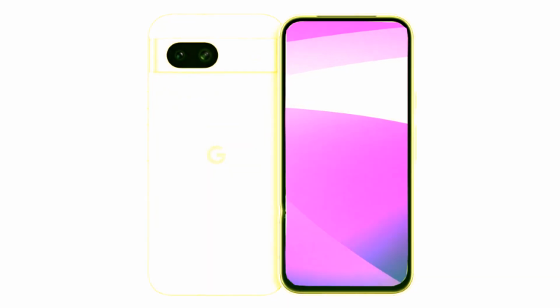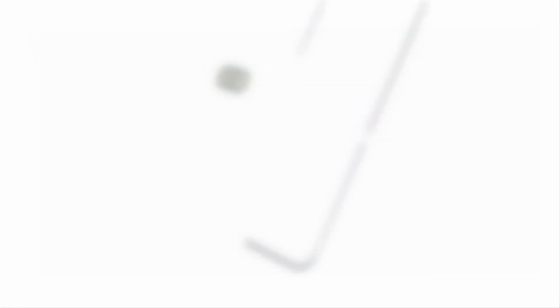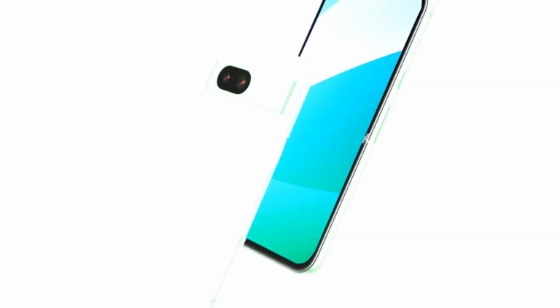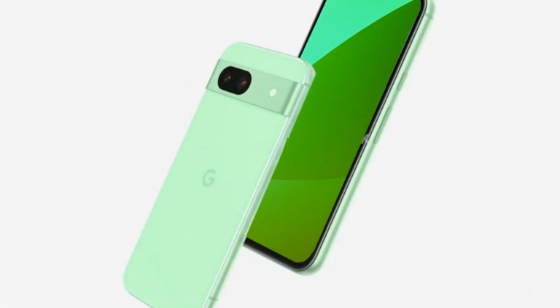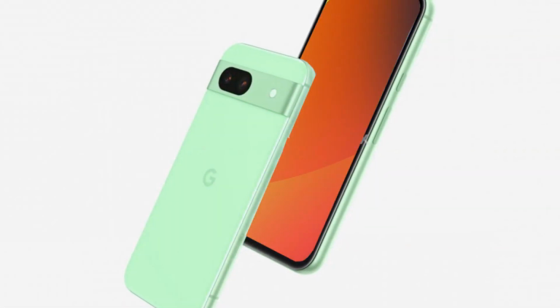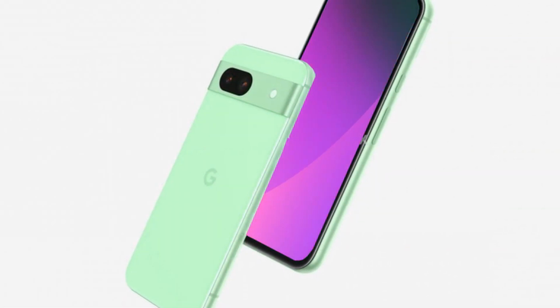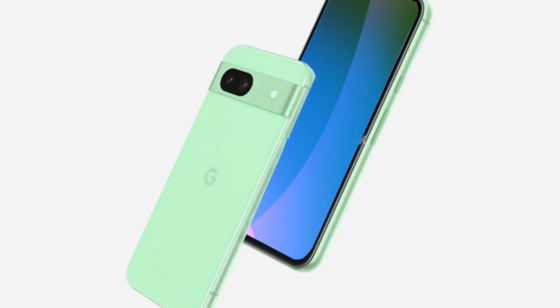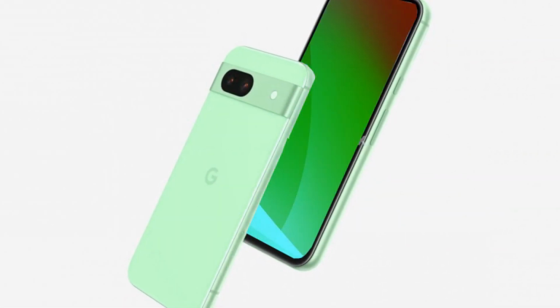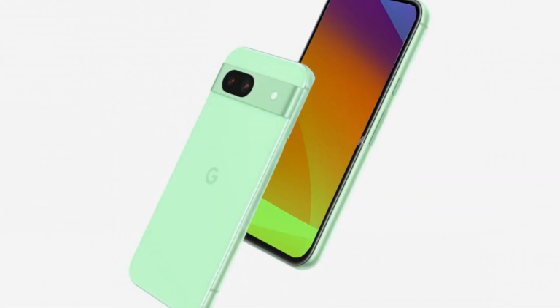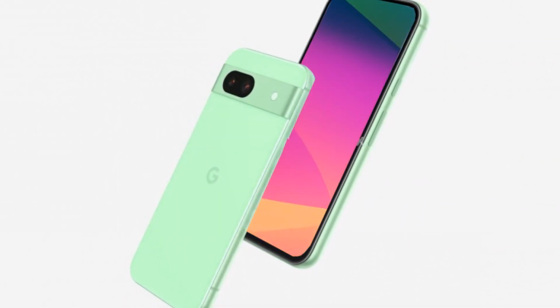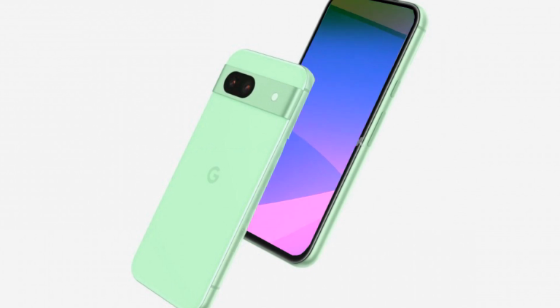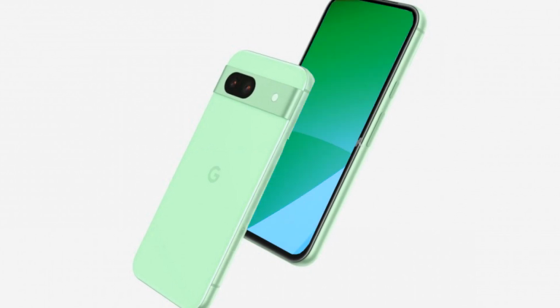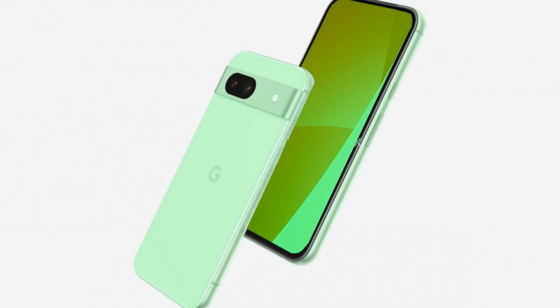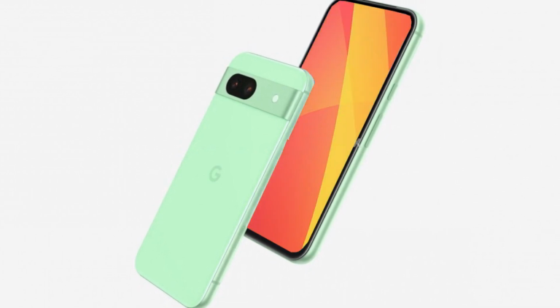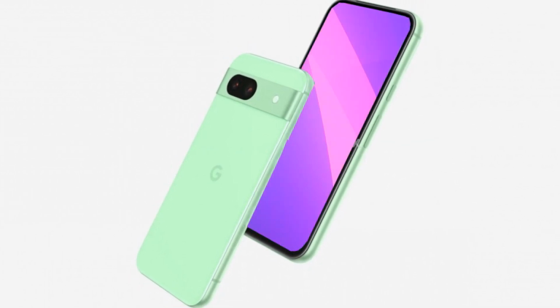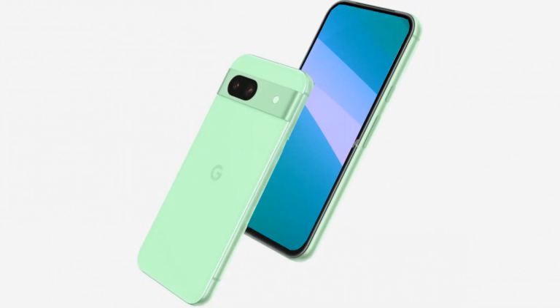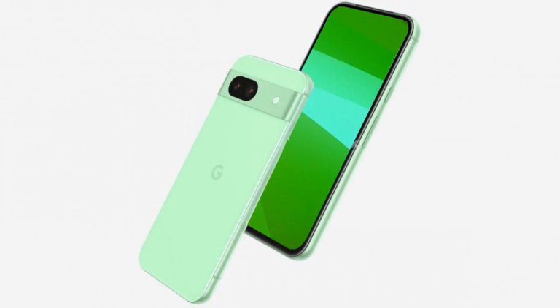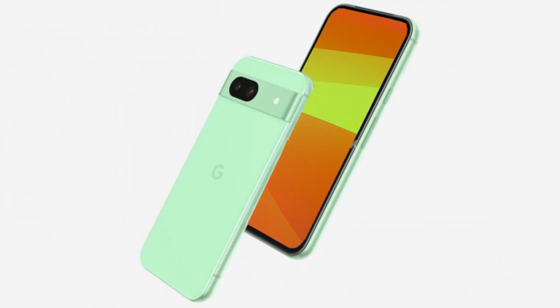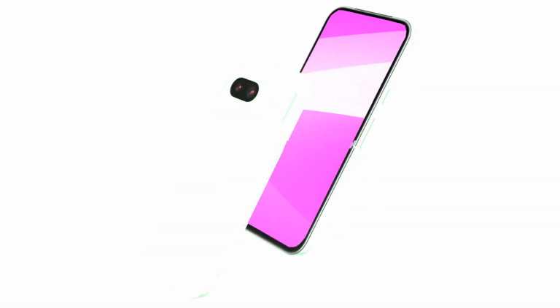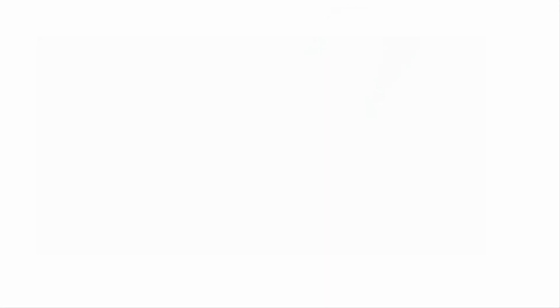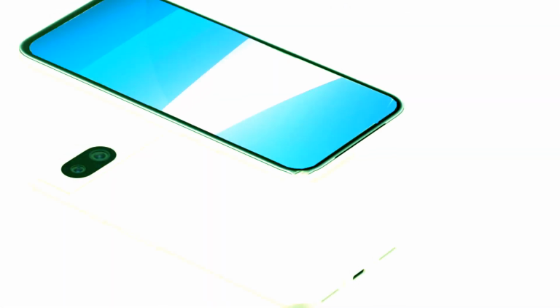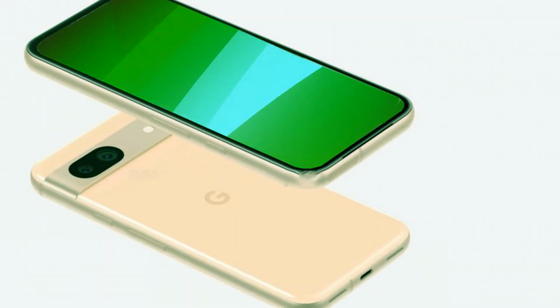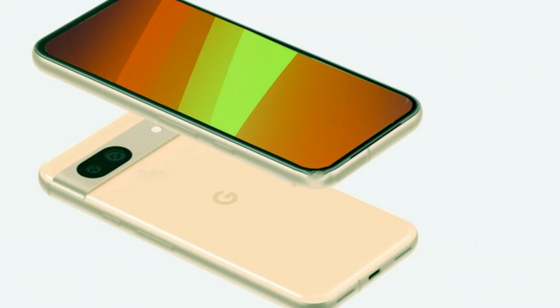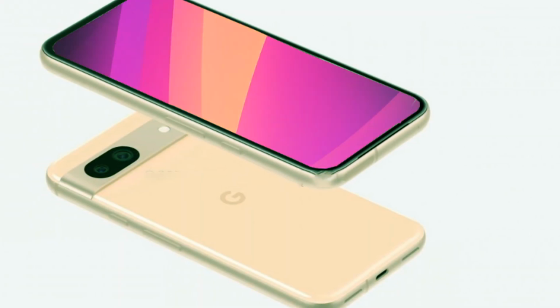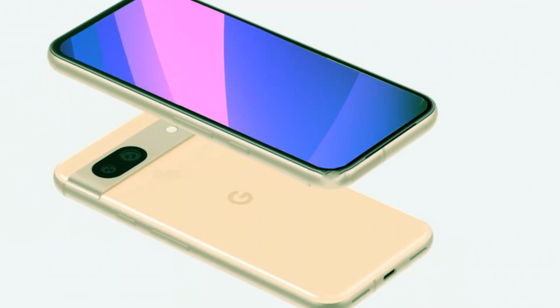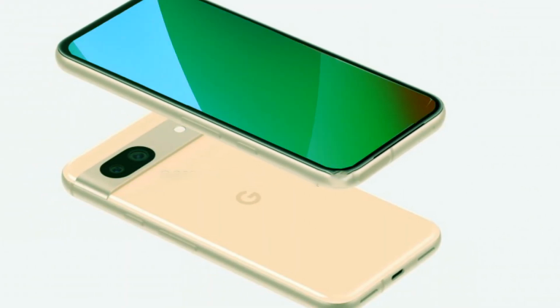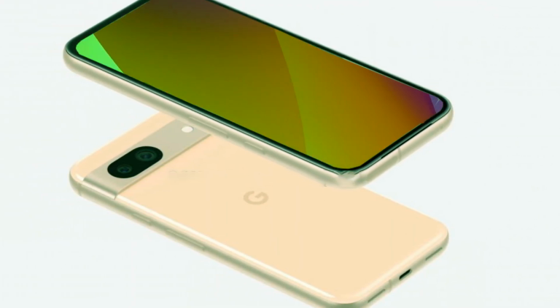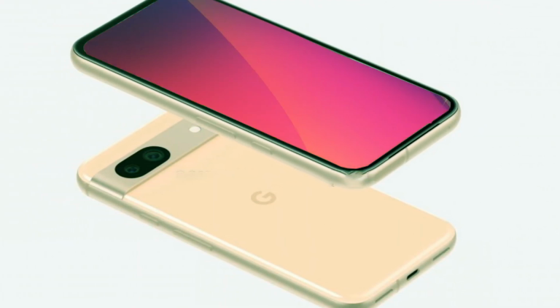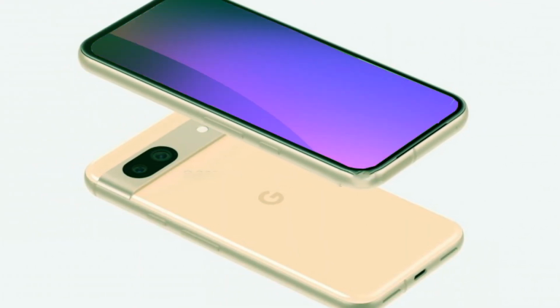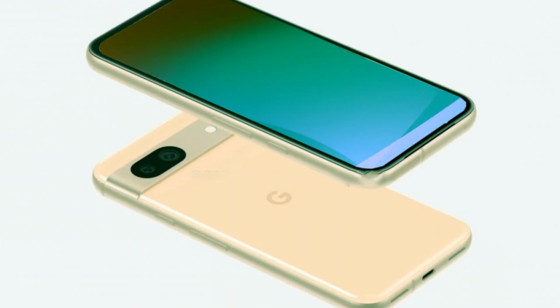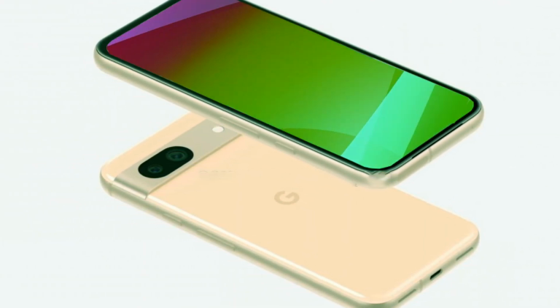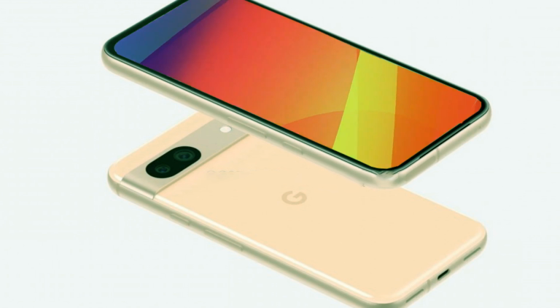The Pixel 8a would probably ship with Android 14 out of the box. We anticipate three Android upgrades and five years of security fixes for the Pixel 8a, because Google has not indicated that it will modify its upgrade promise for Pixels this year.